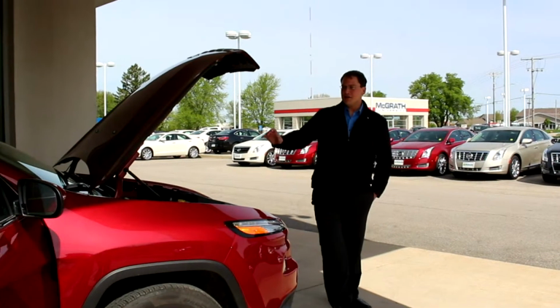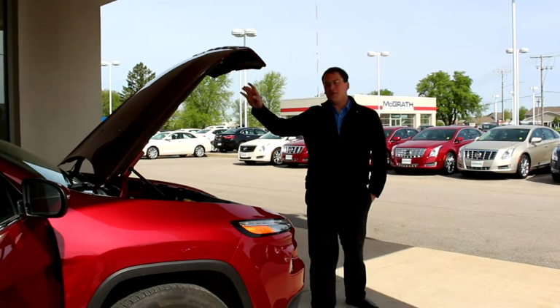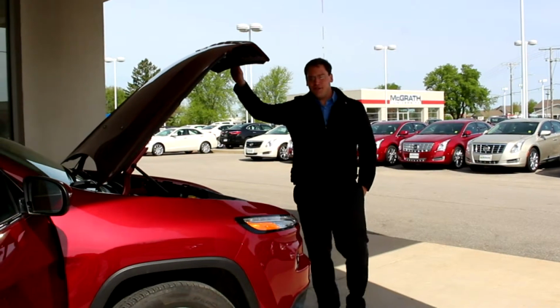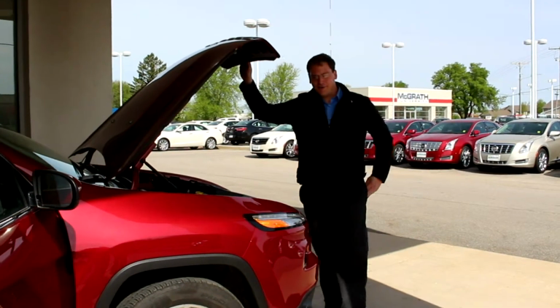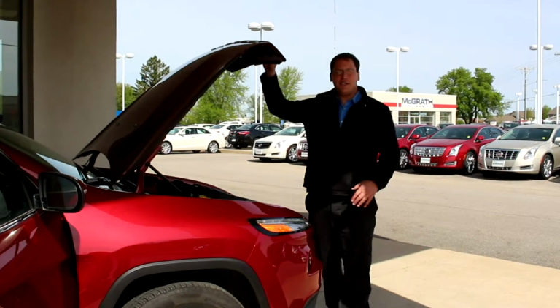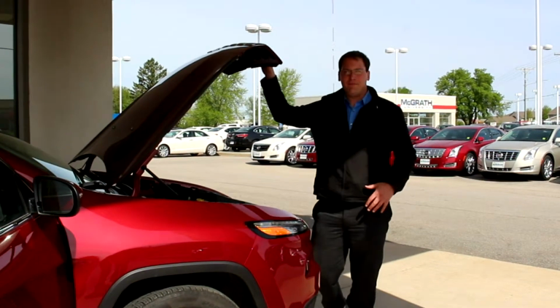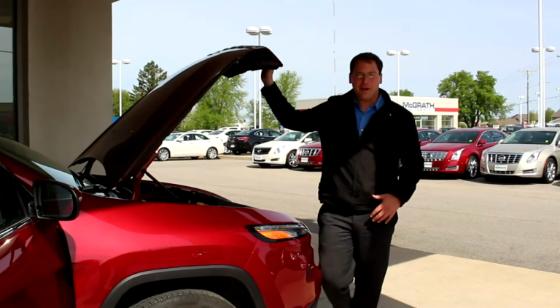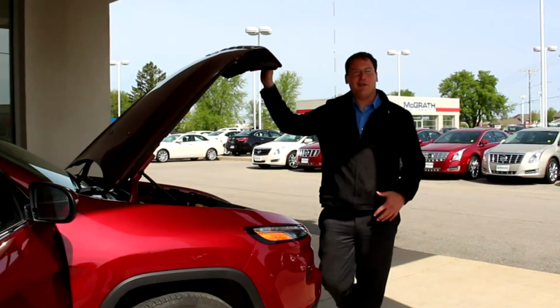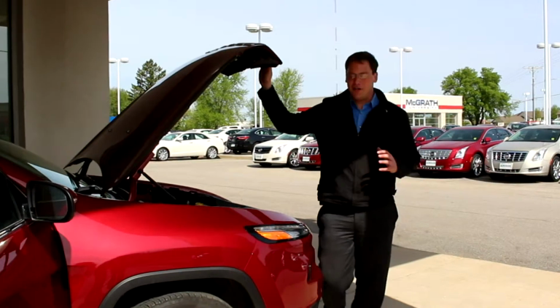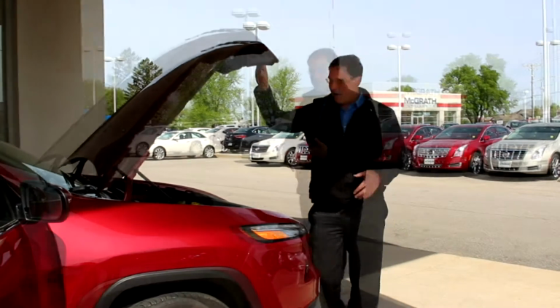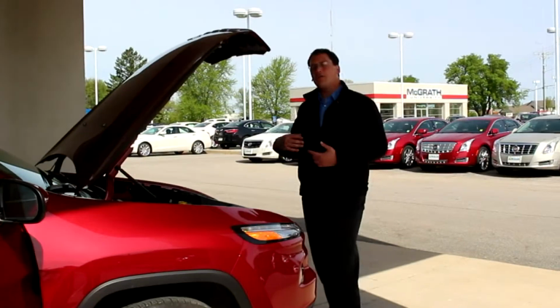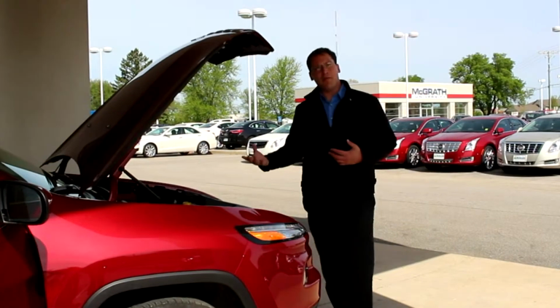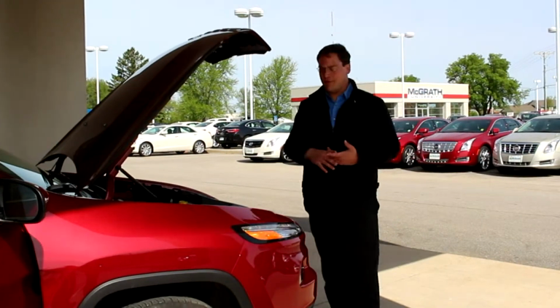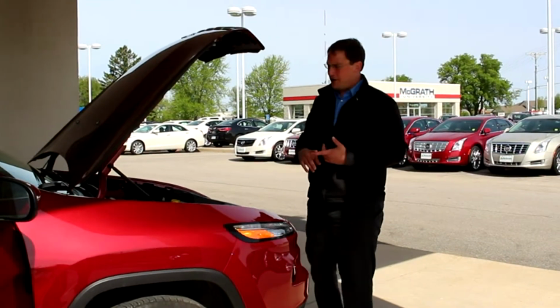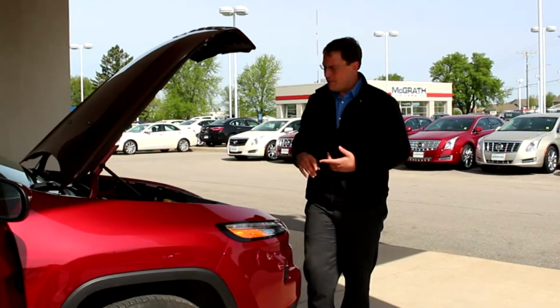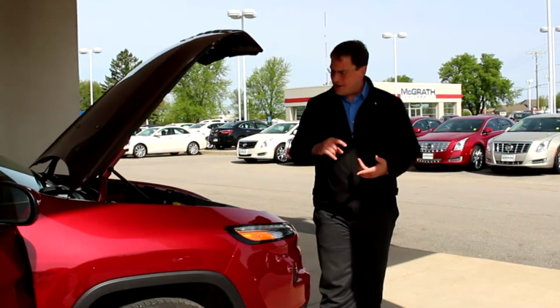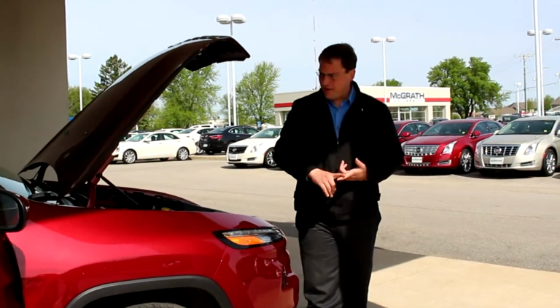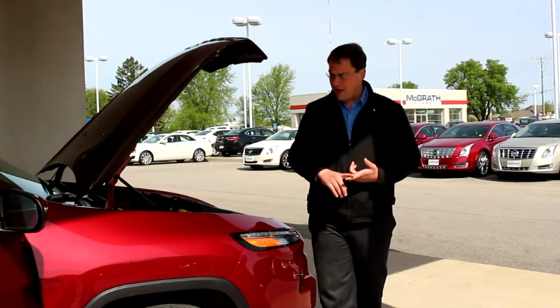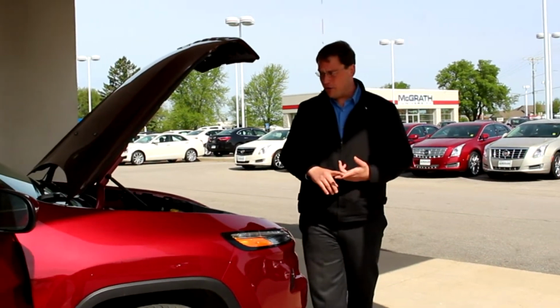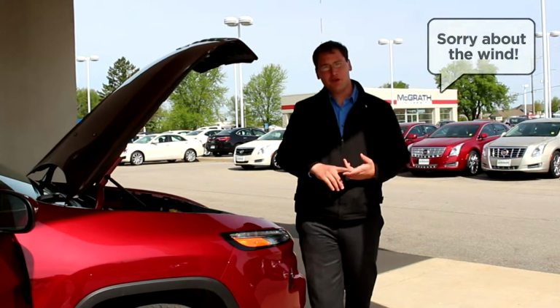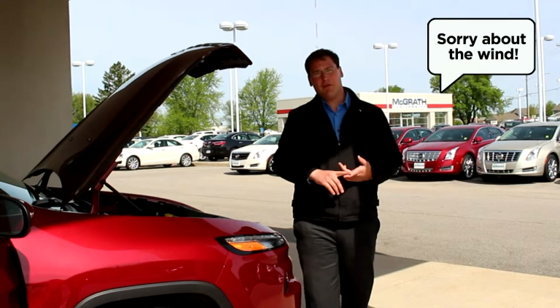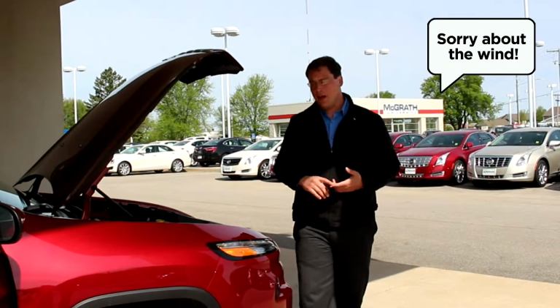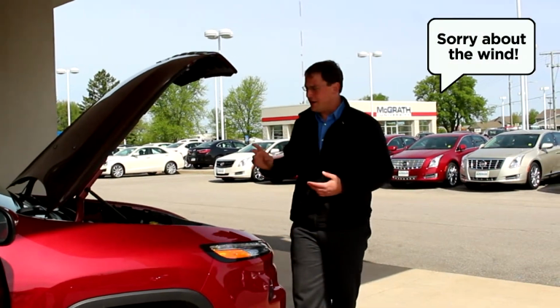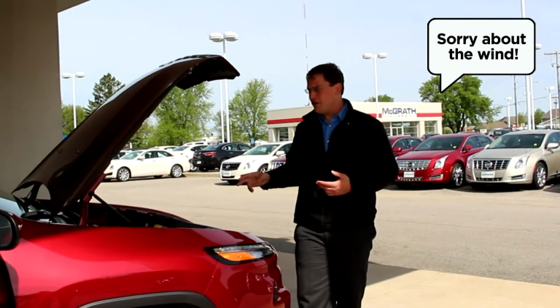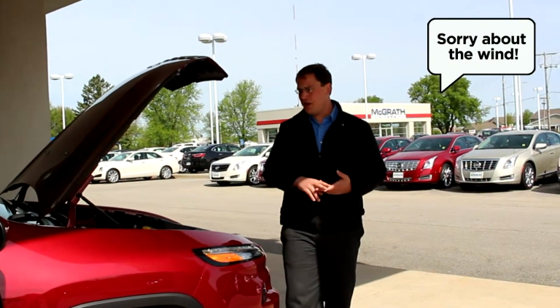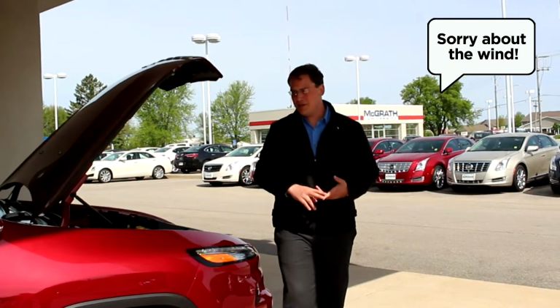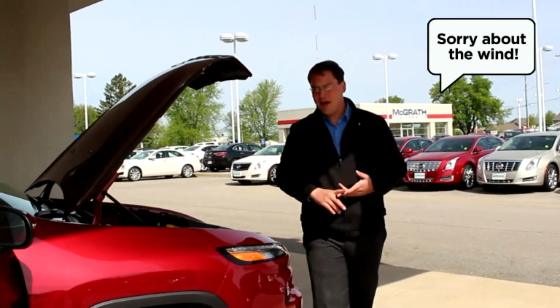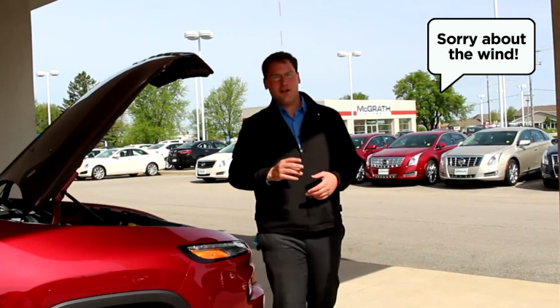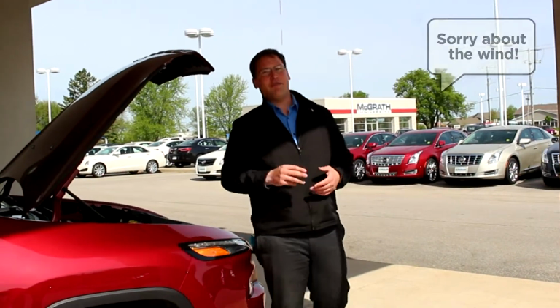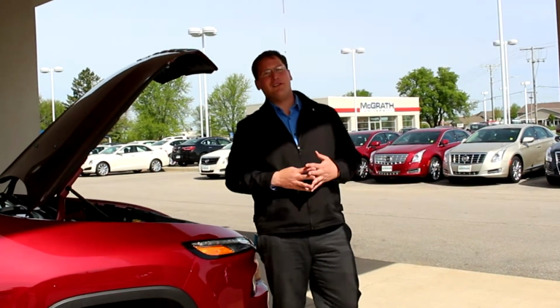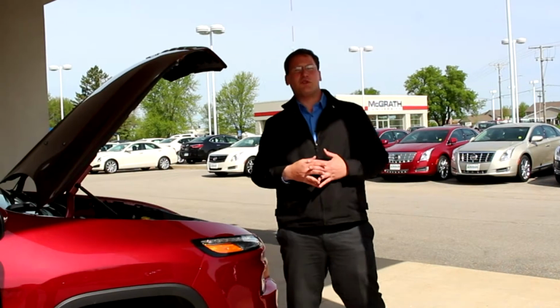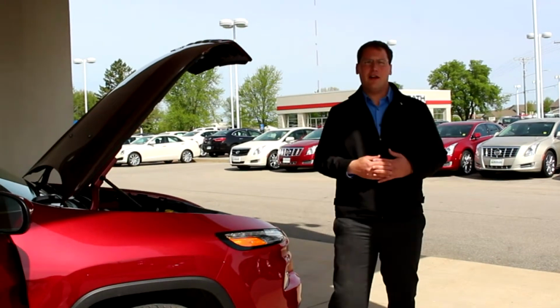I'm going to introduce you to the 2014 Jeep Cherokee — Return of a Legend. Let's start off with a little bit of basic information about the Jeep. It's going to be available in four separate trim levels, two different engine options, and there are three different four-wheel drive systems available.